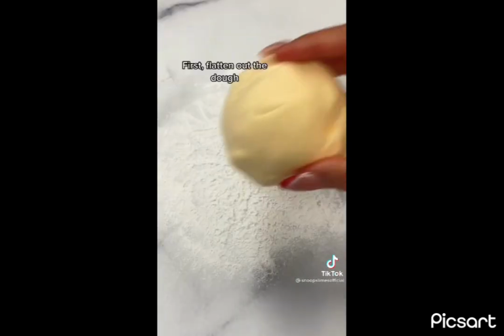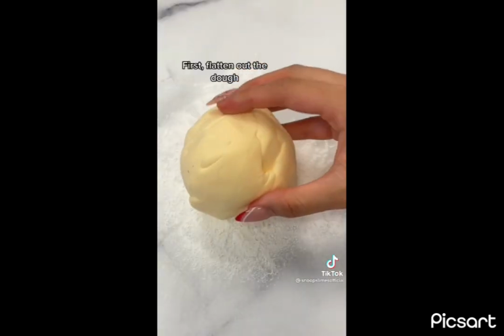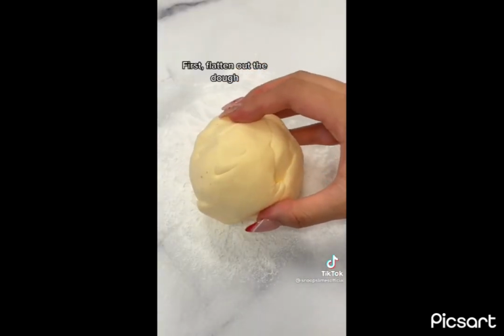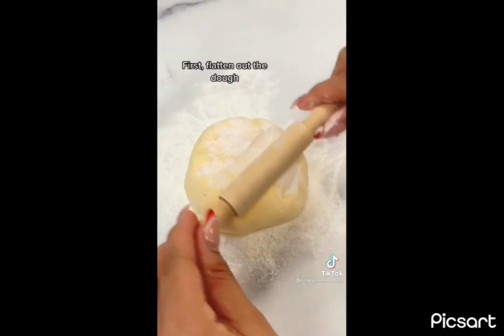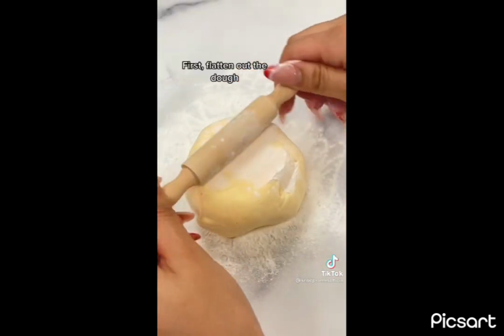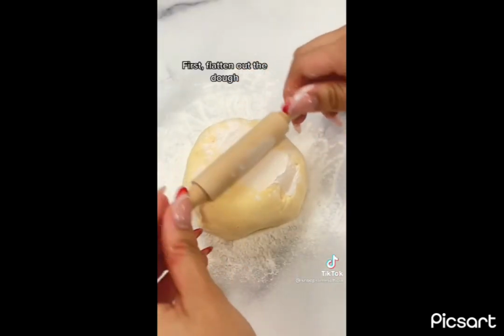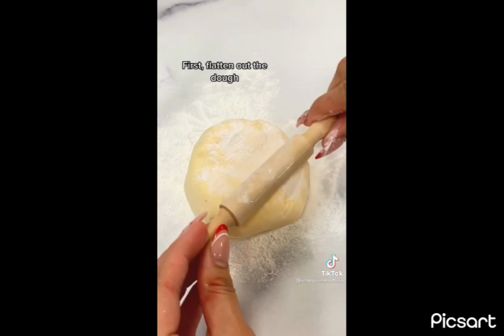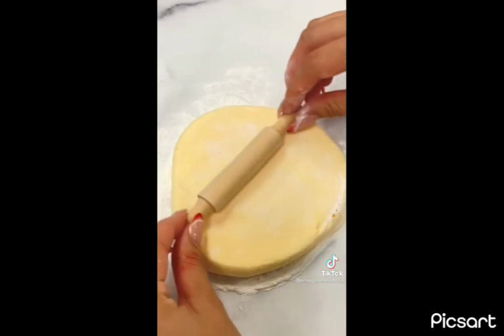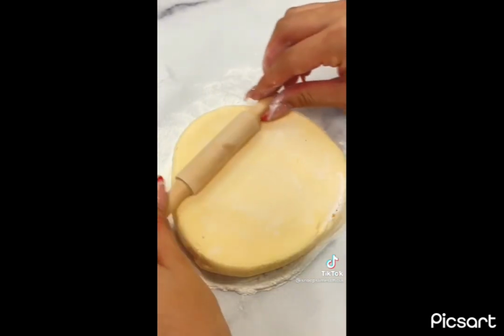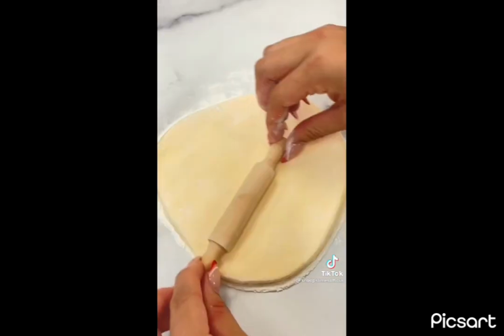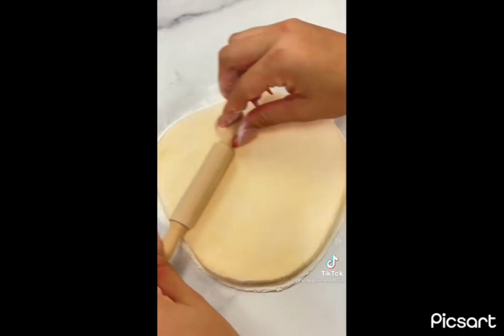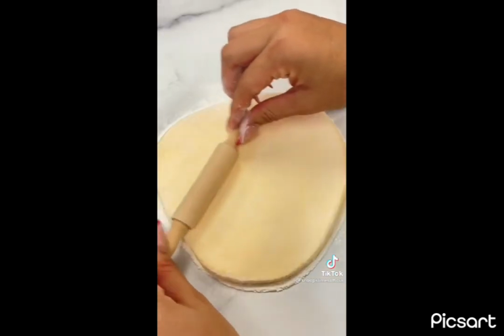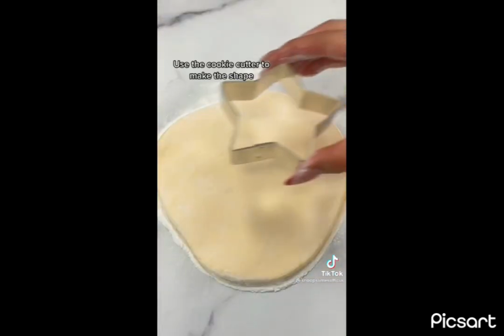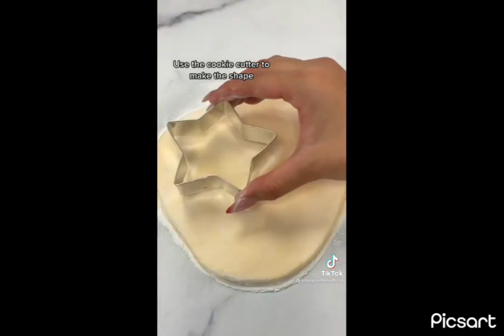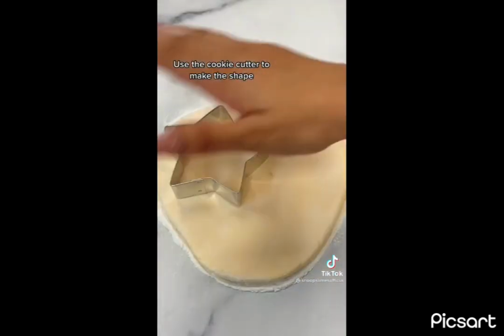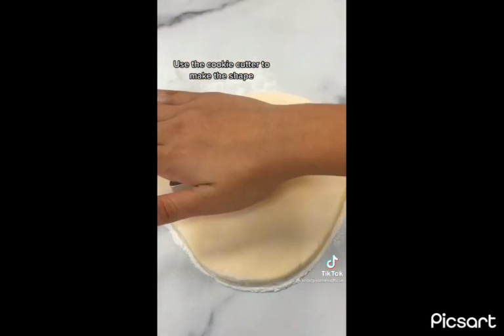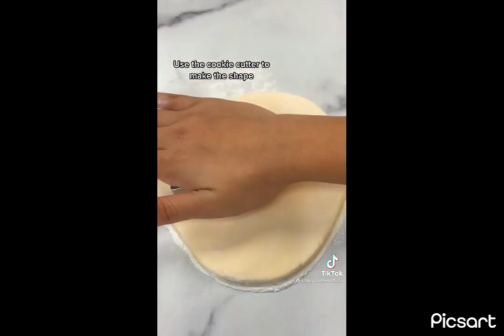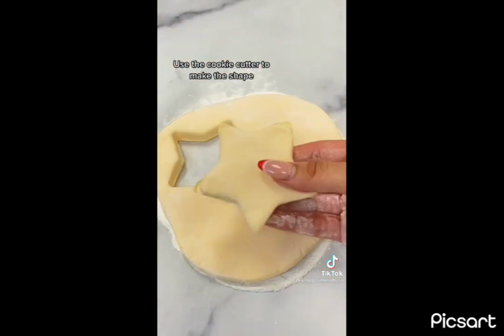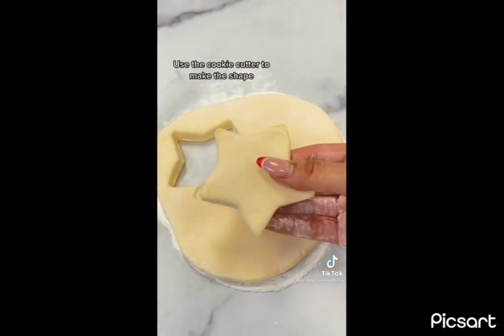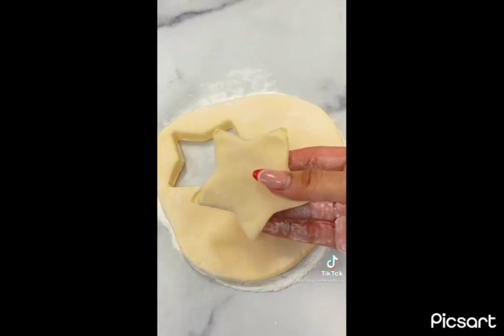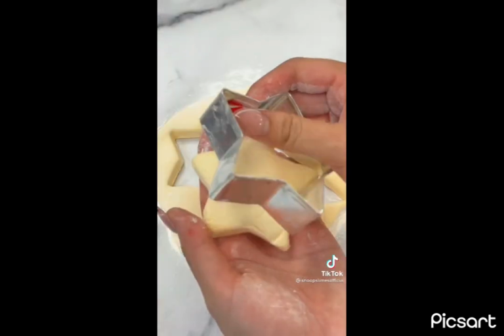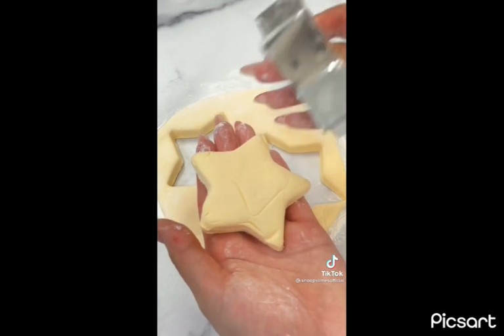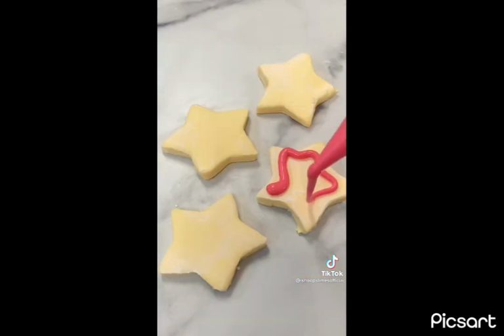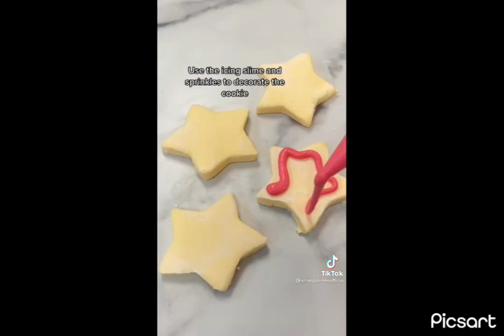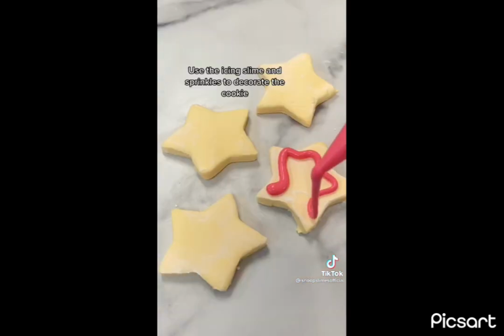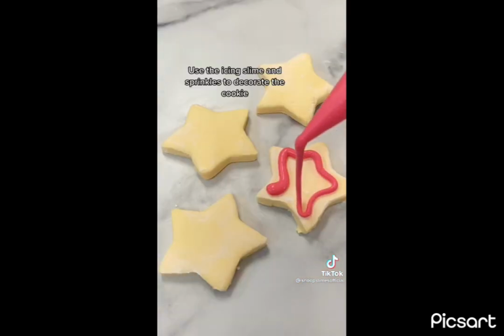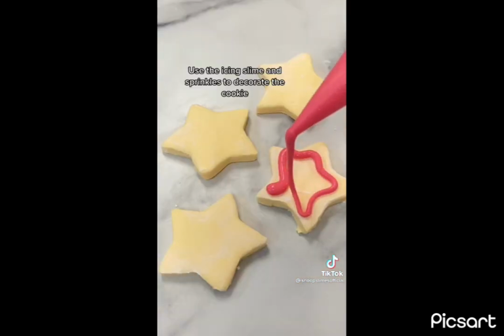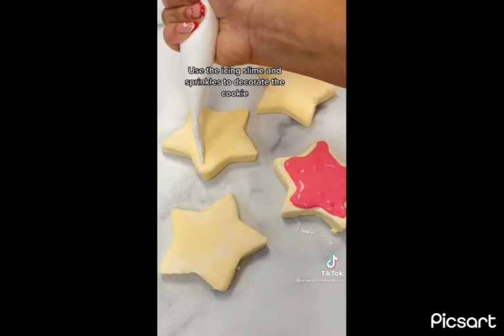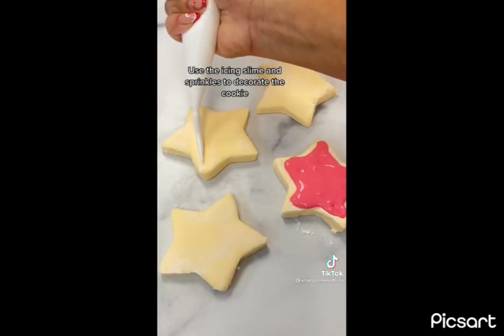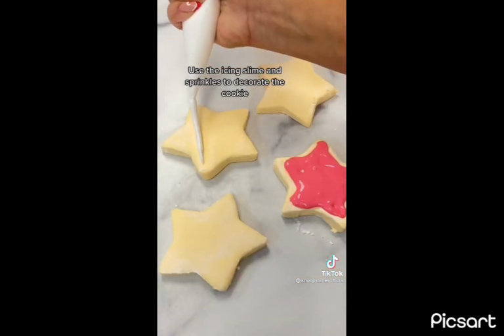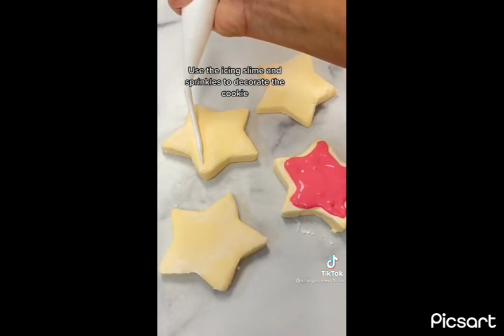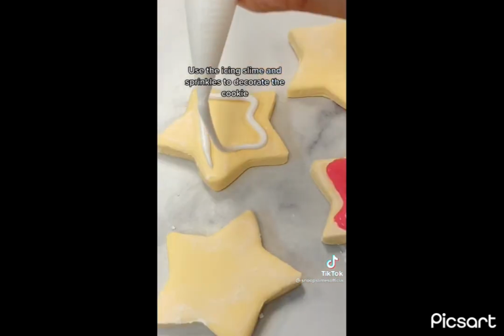First, flatten out the dough. Use the cookie cutter to make the shape. Use the icing slime and sprinkles to decorate the cookie.